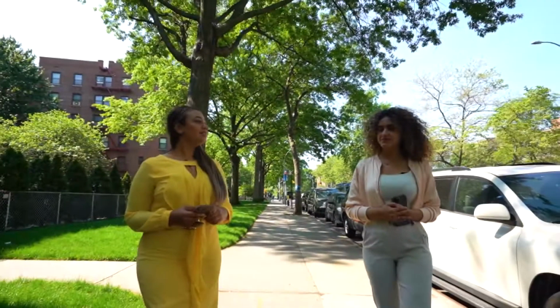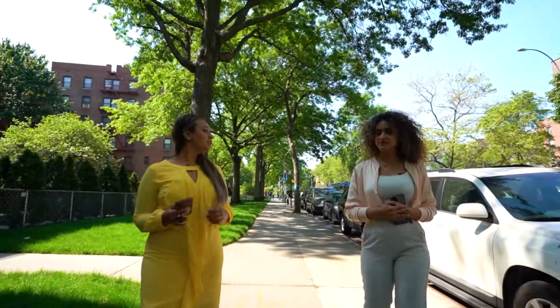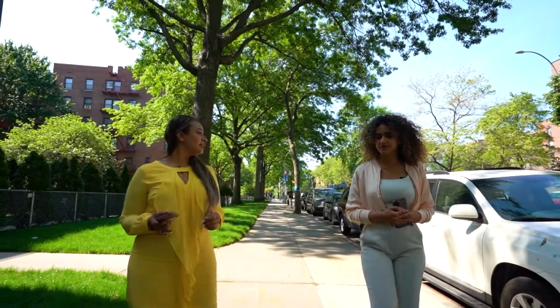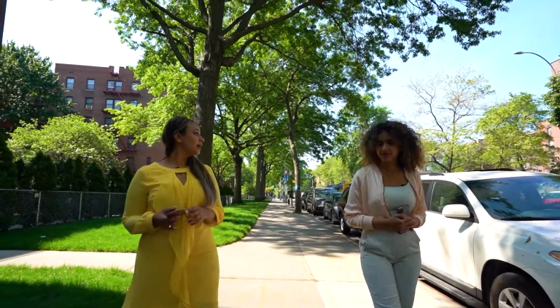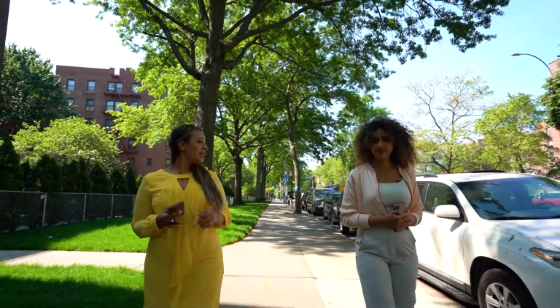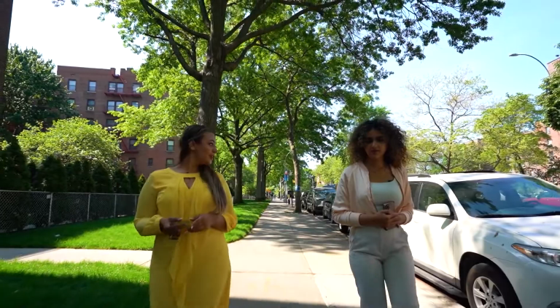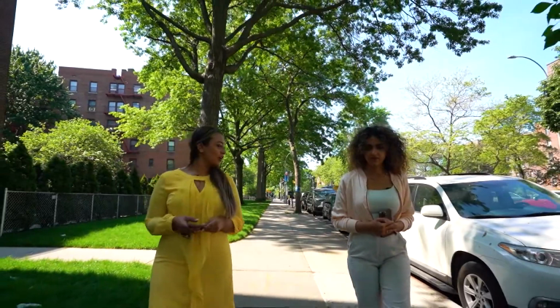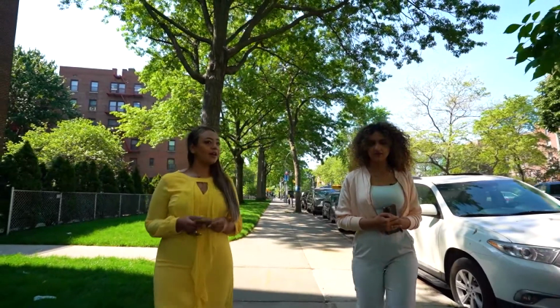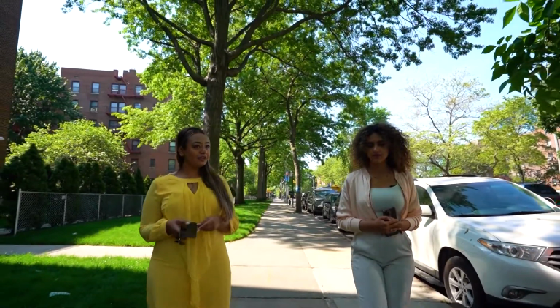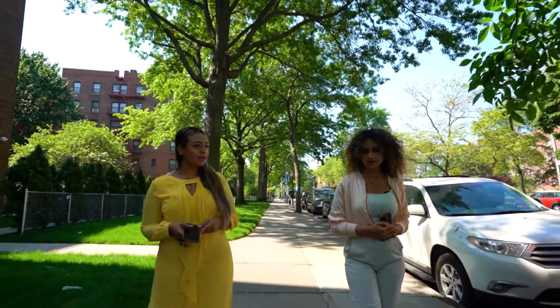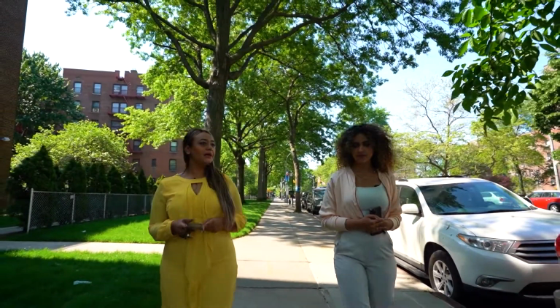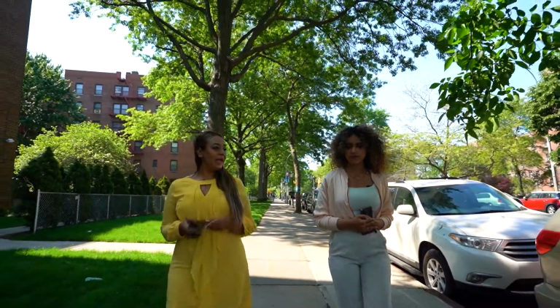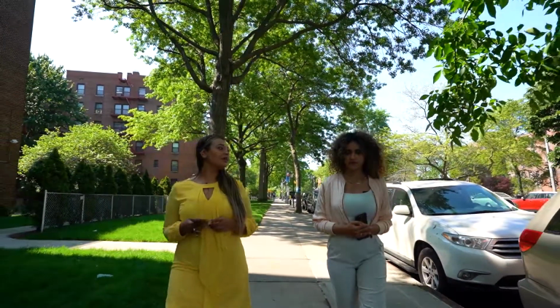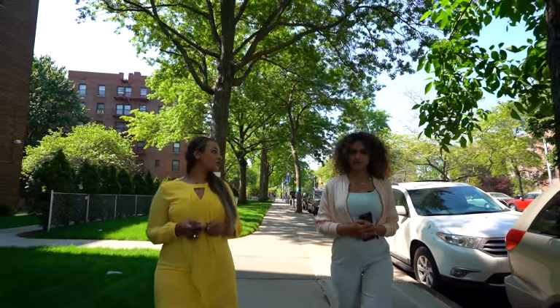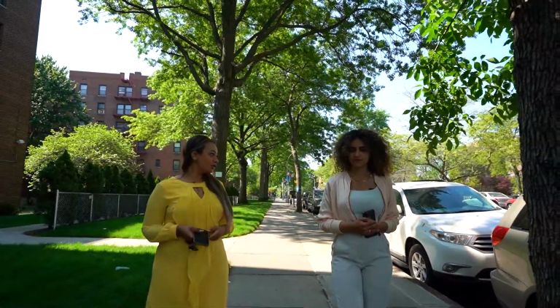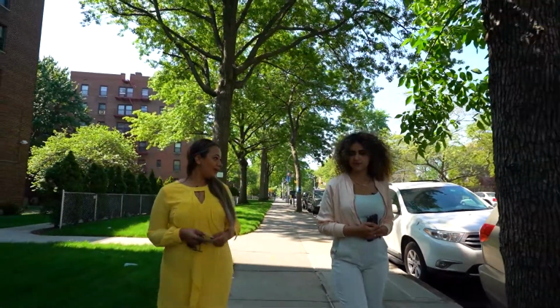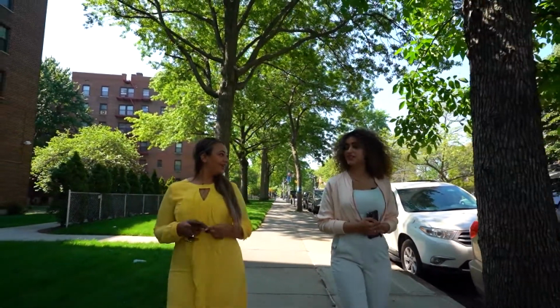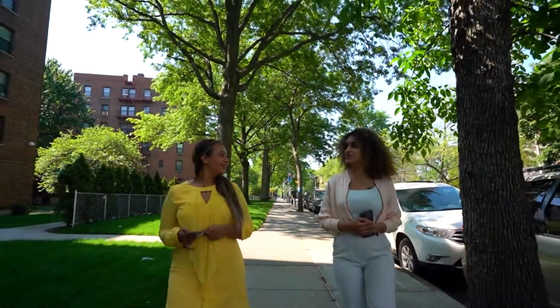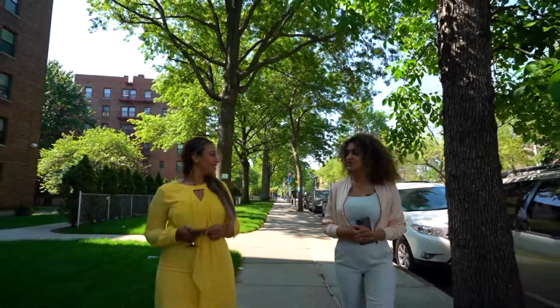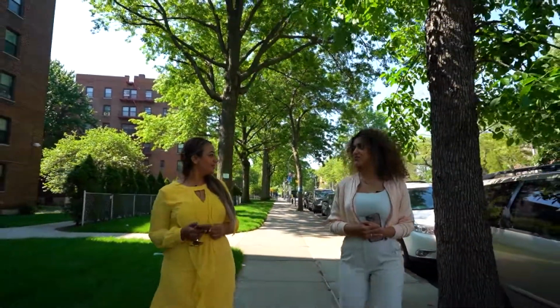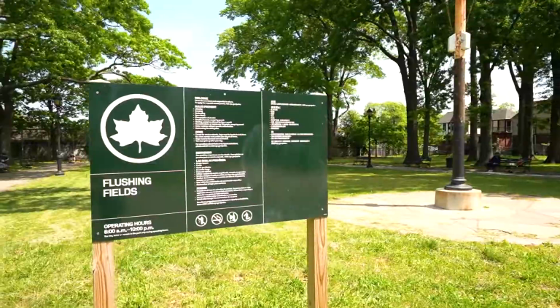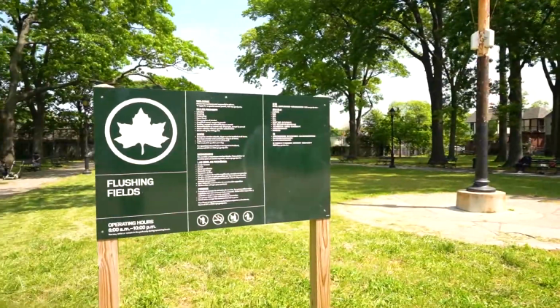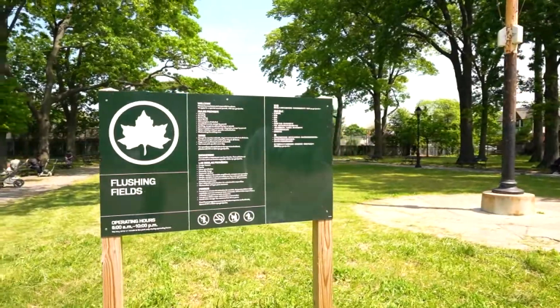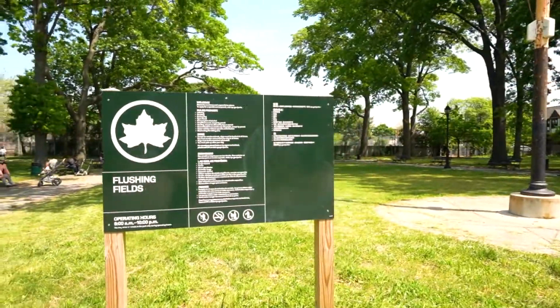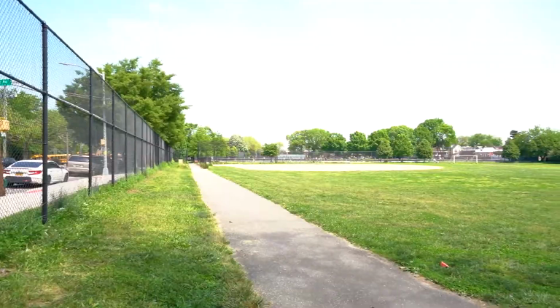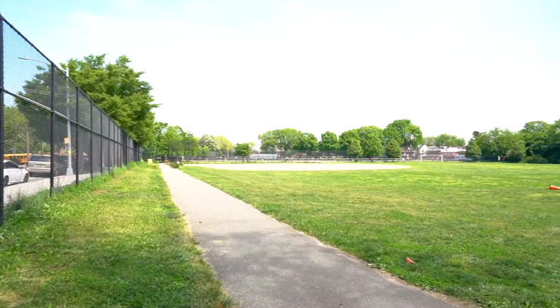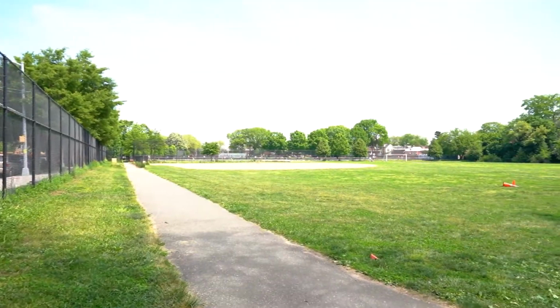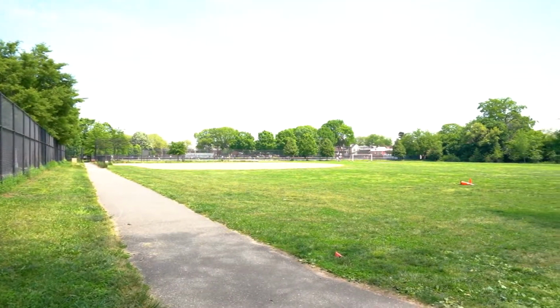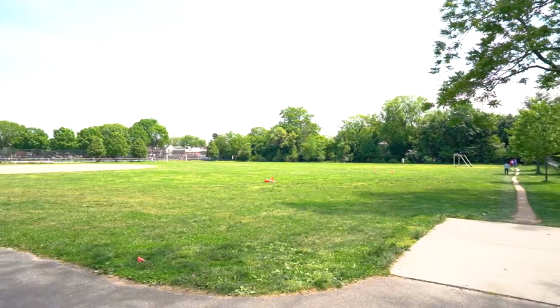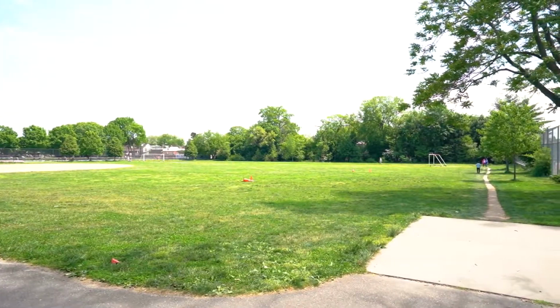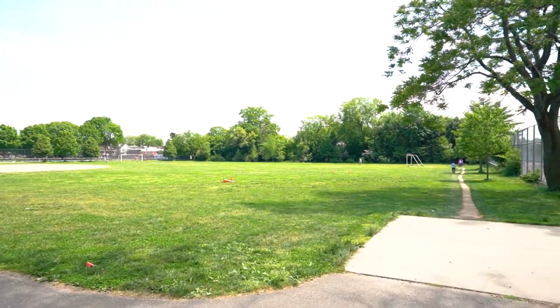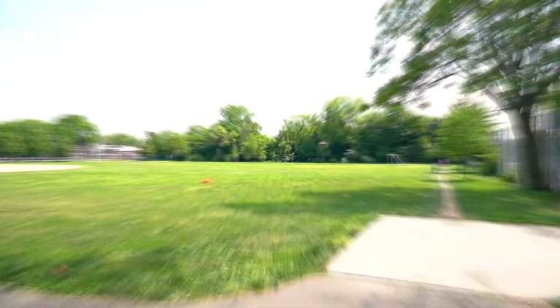This unit is near plenty of restaurants, coffee shops, banks, and so much more. It's also near Flushing Fields where you can play tennis or go on a long walk with the kids.